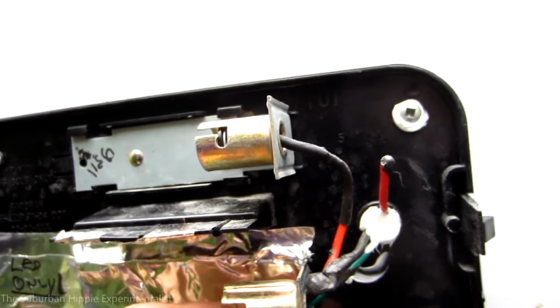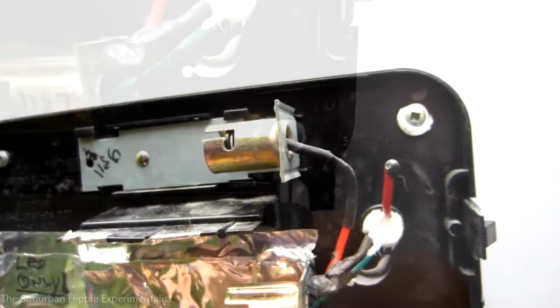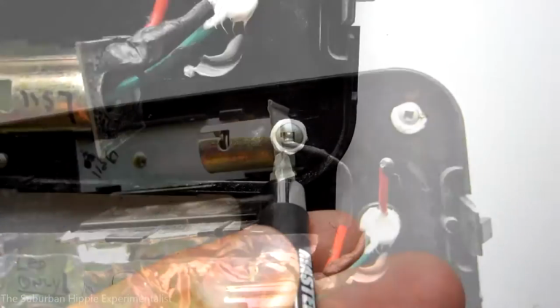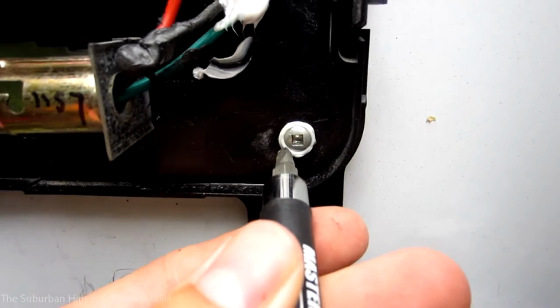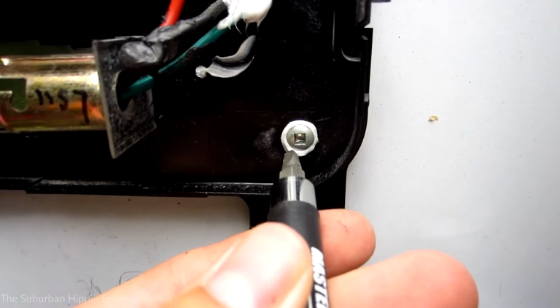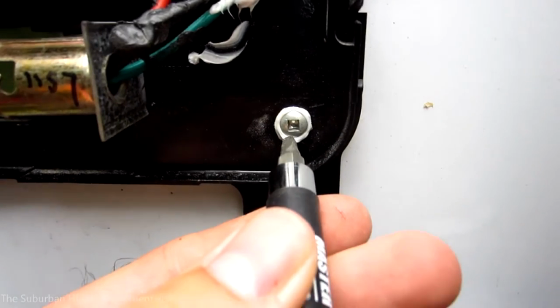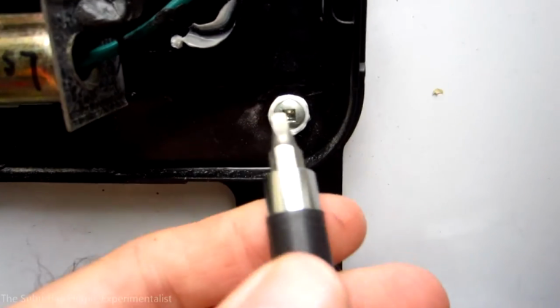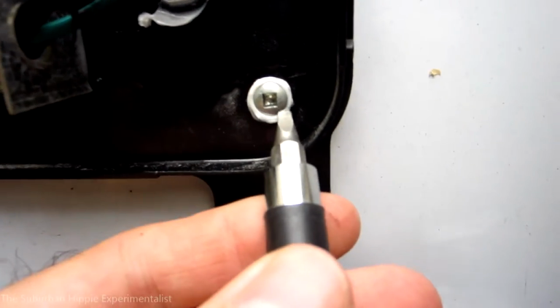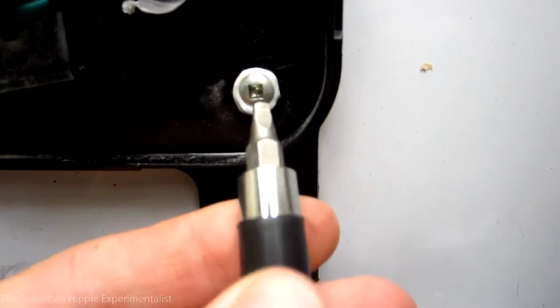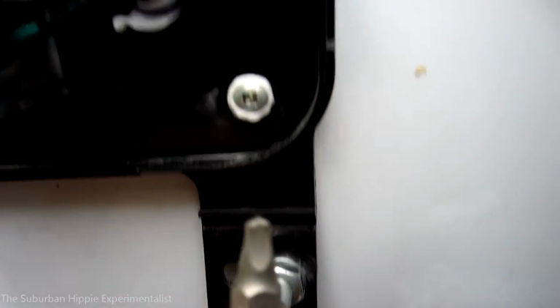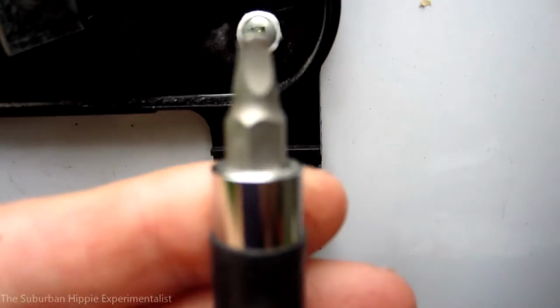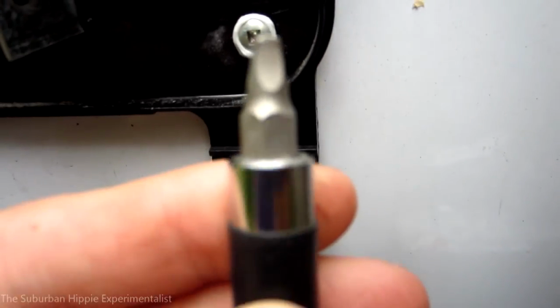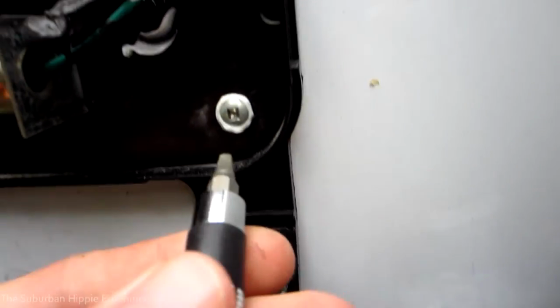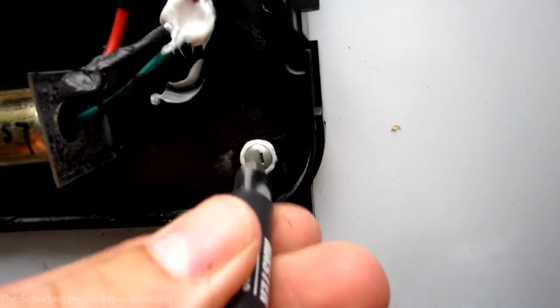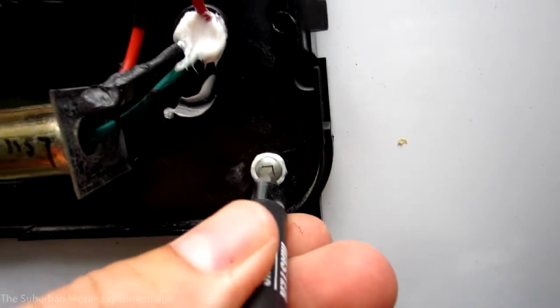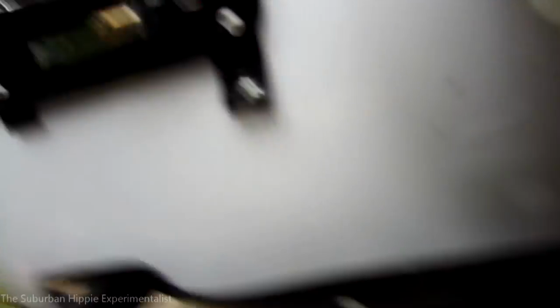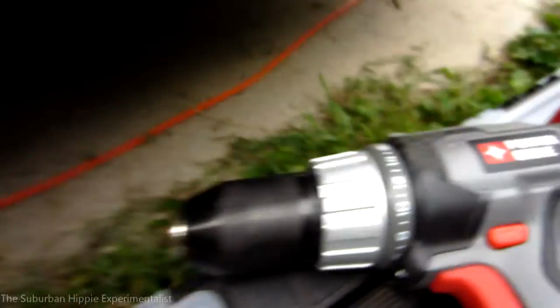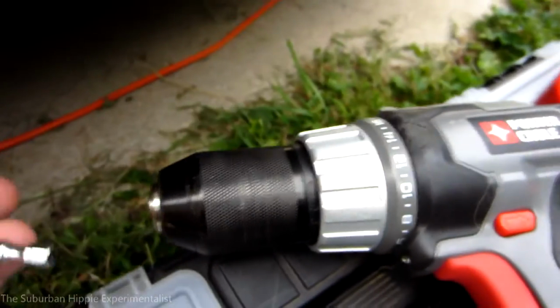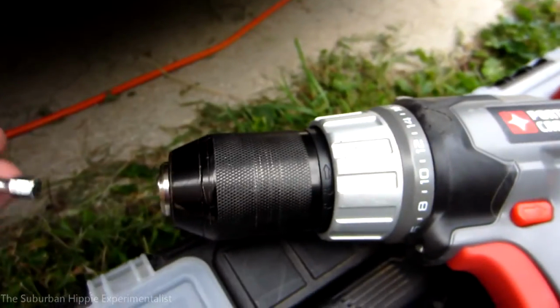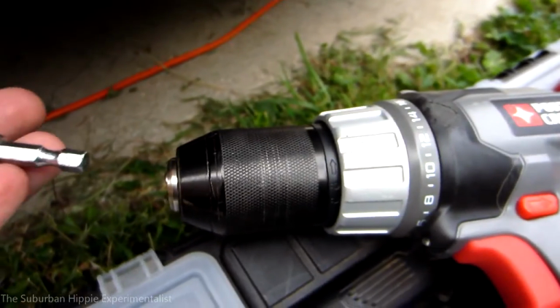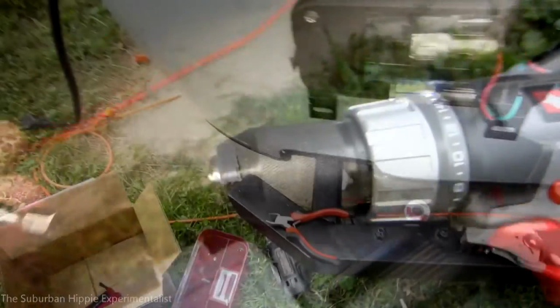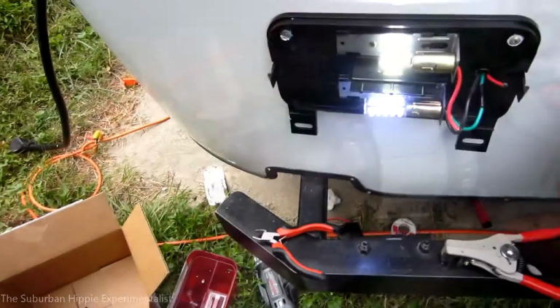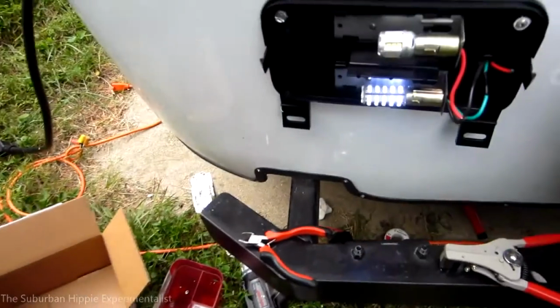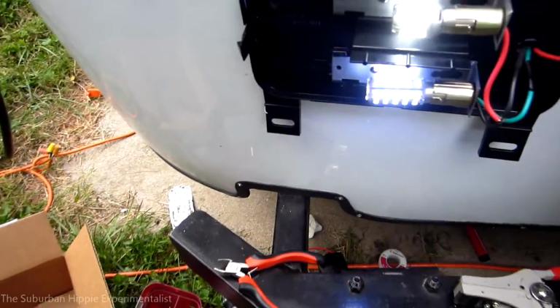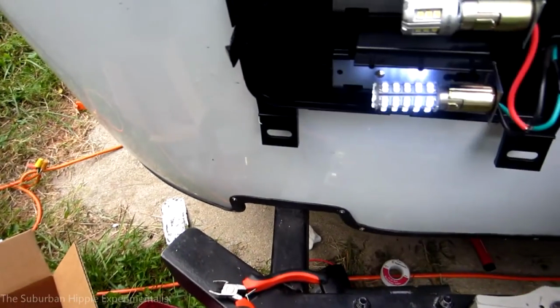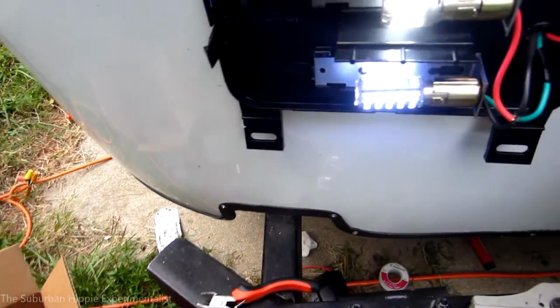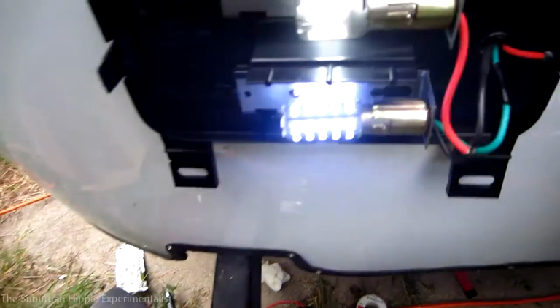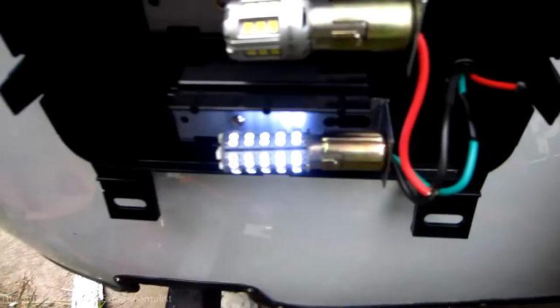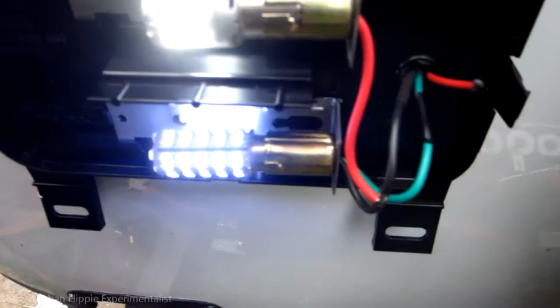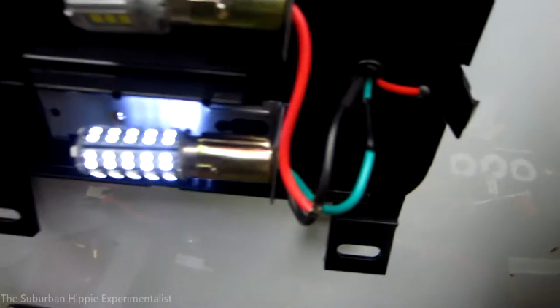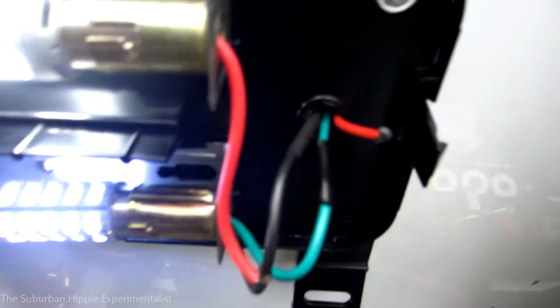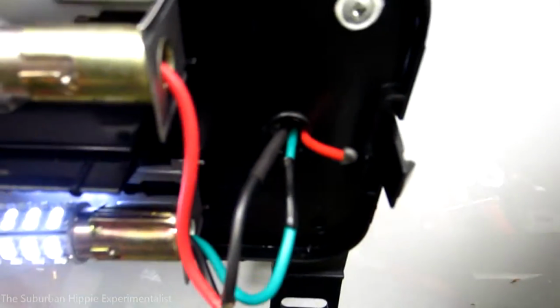I need to take out these four screws. Since they're square-drive screws, I need to use the square bit, and I'm going to use it in my cordless drill.